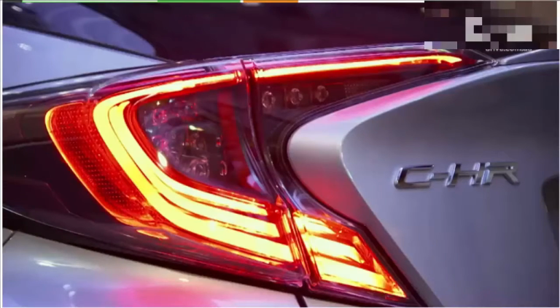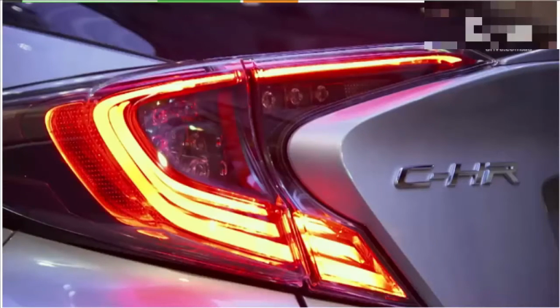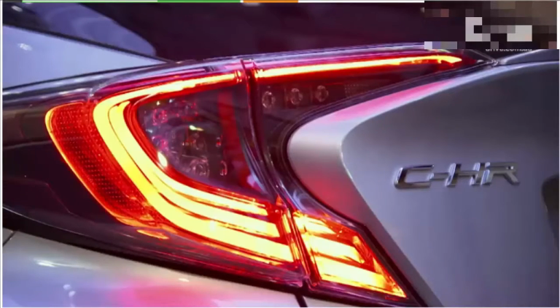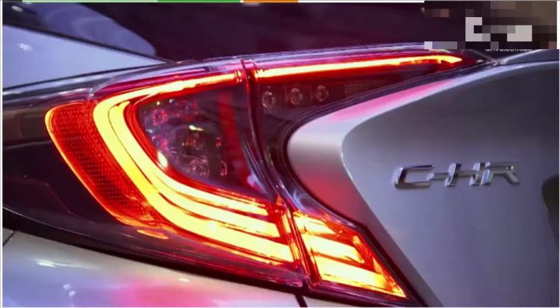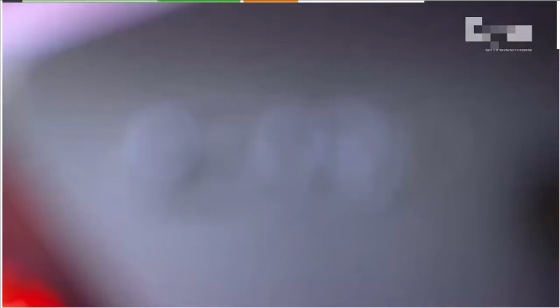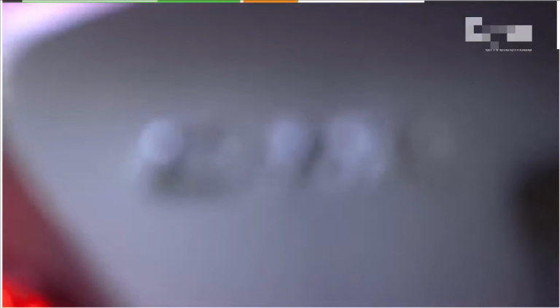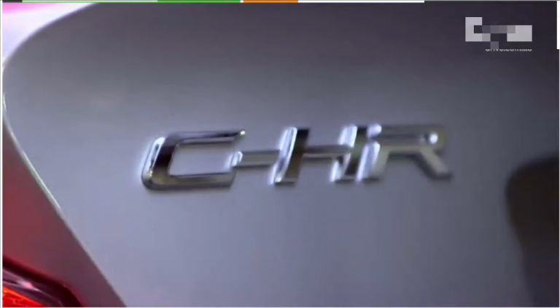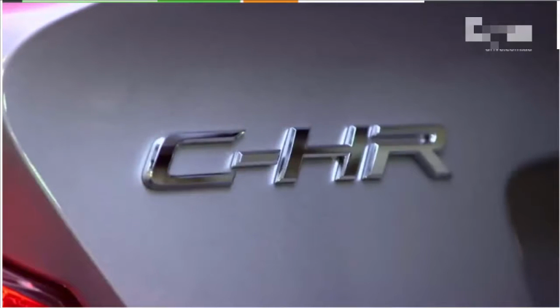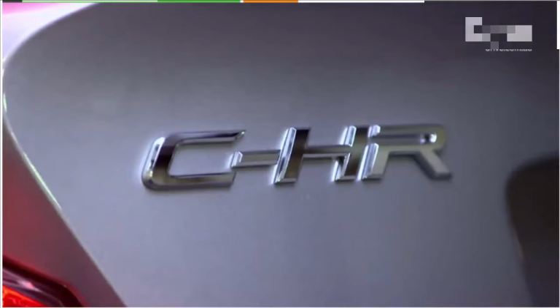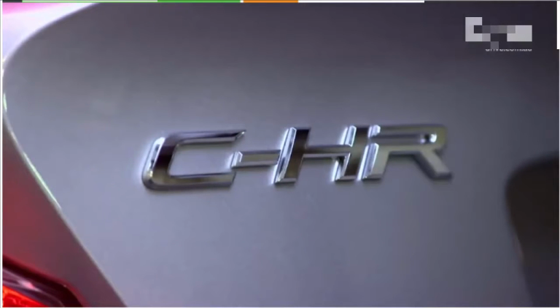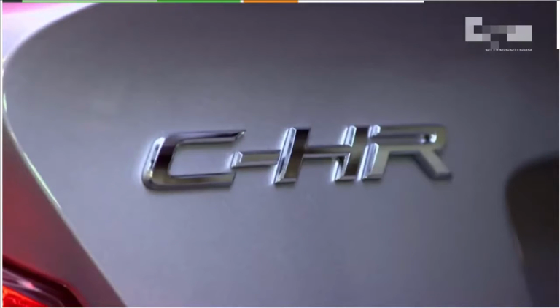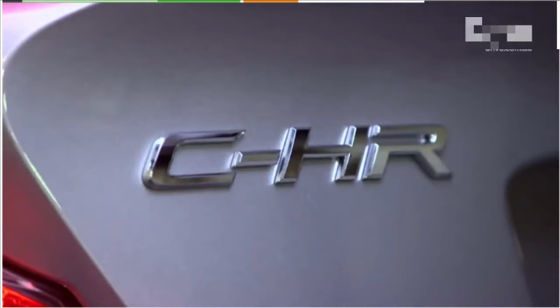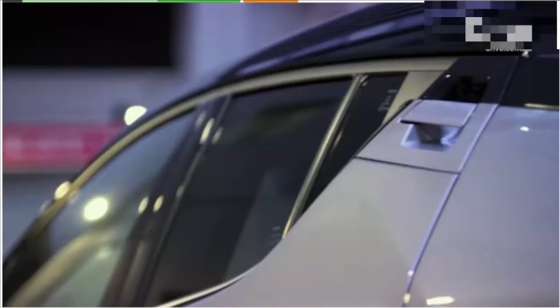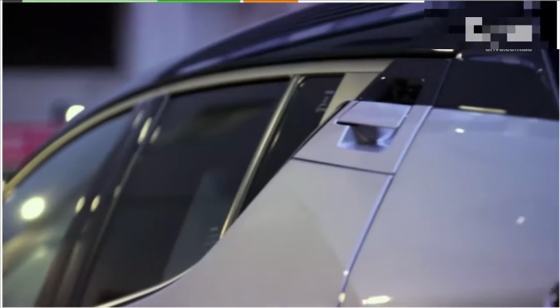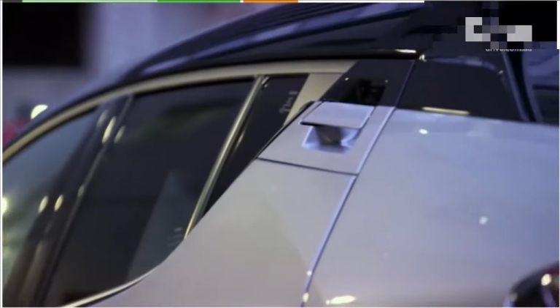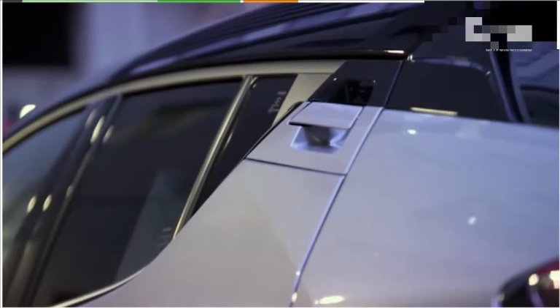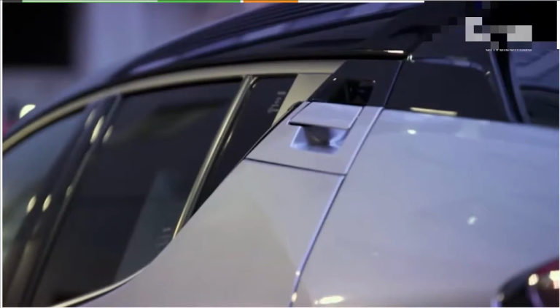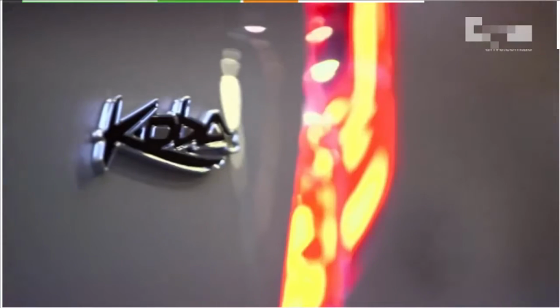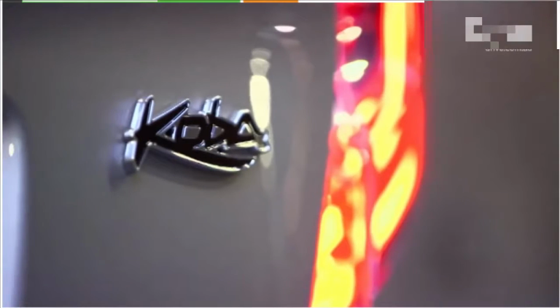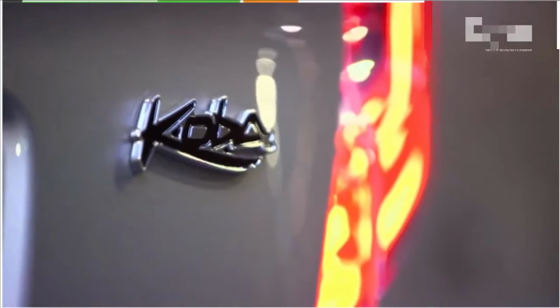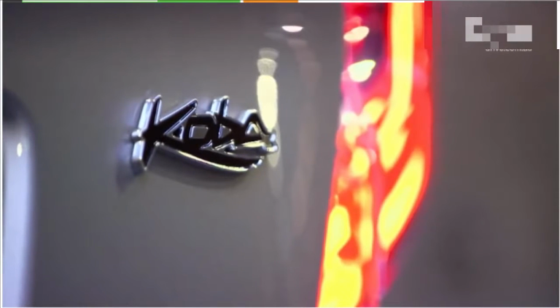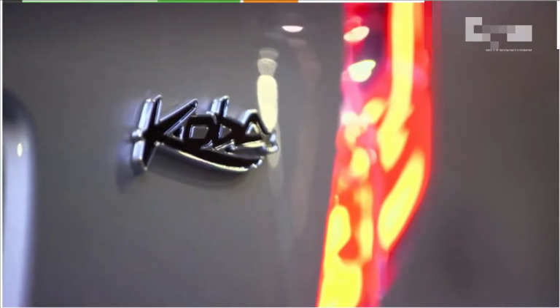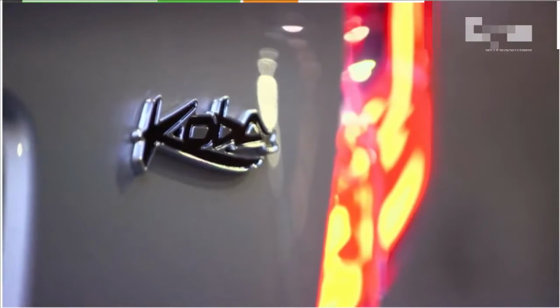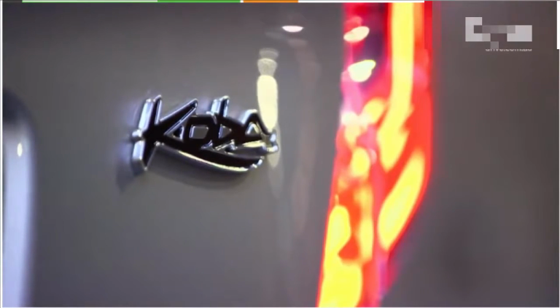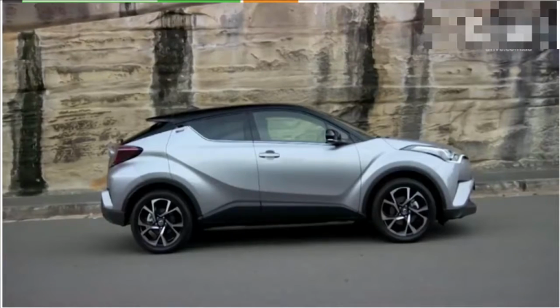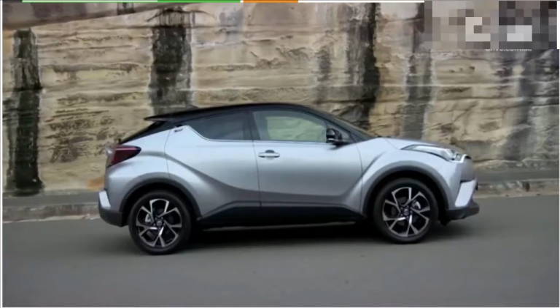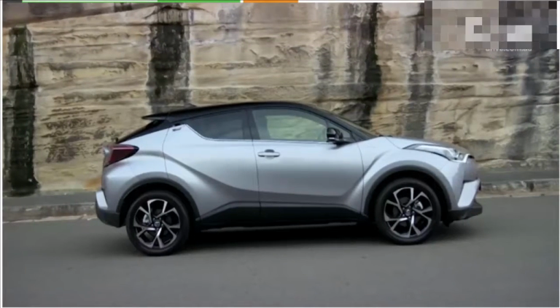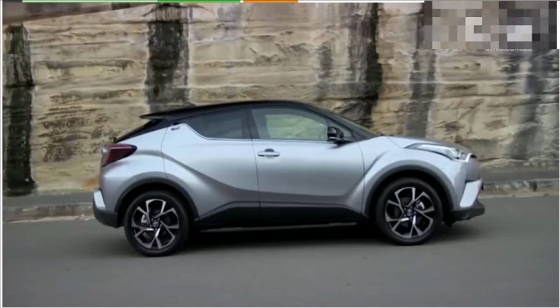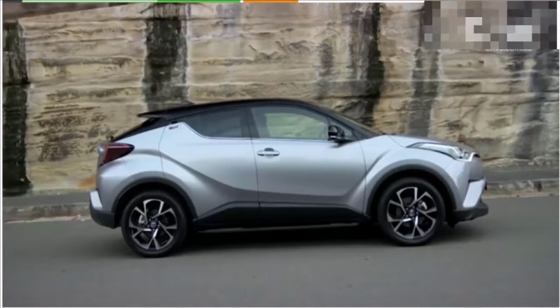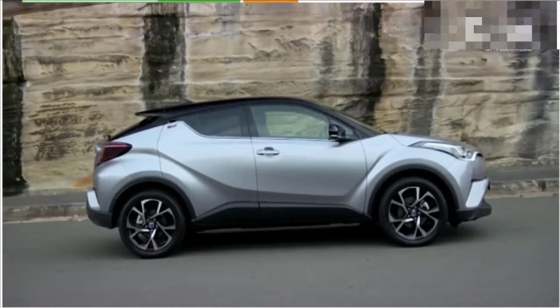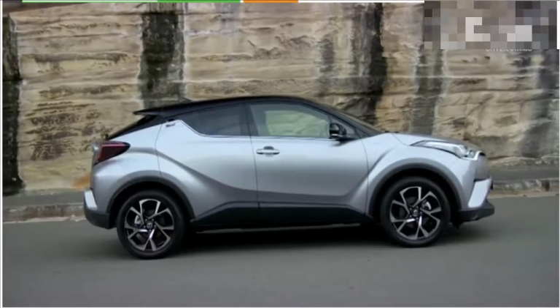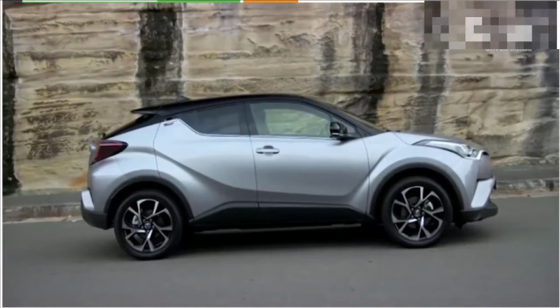Toyota says the new C-HR is vital to shifting perceptions around the brand, and that's why it's unlike any Toyota you've seen before. The C-HR is Toyota's answer to the Mazda CX-3, Honda HR-V, and Renault Captur.